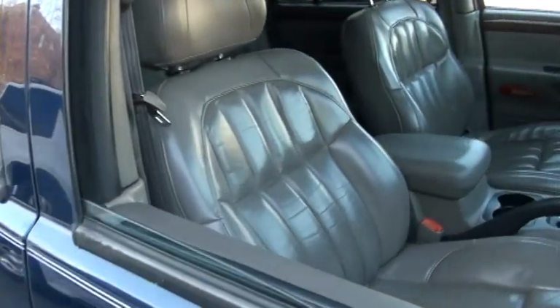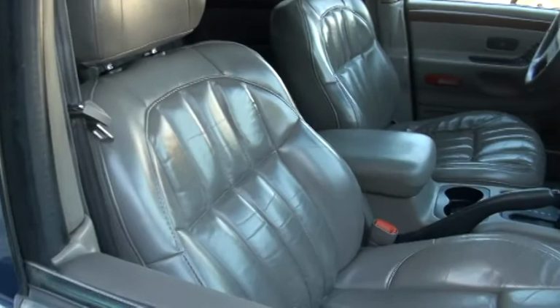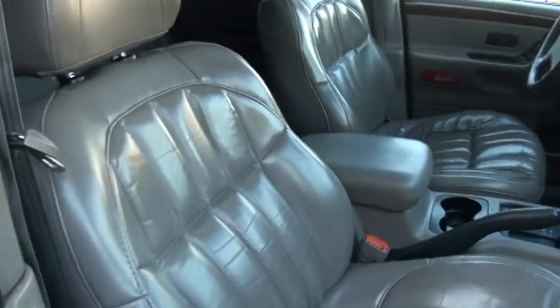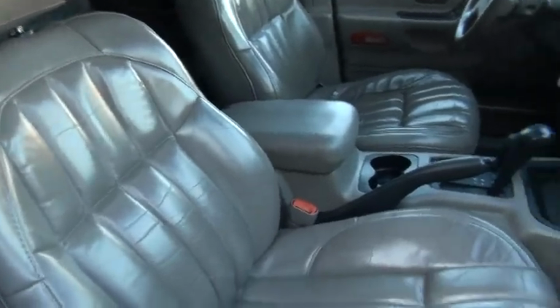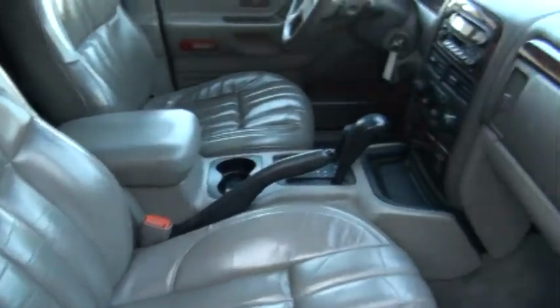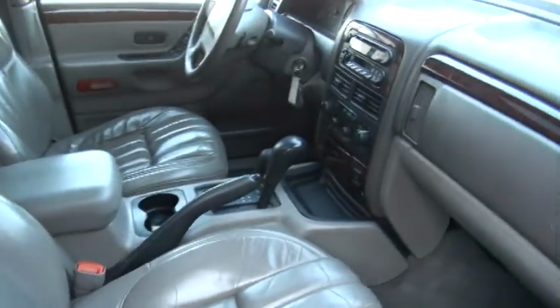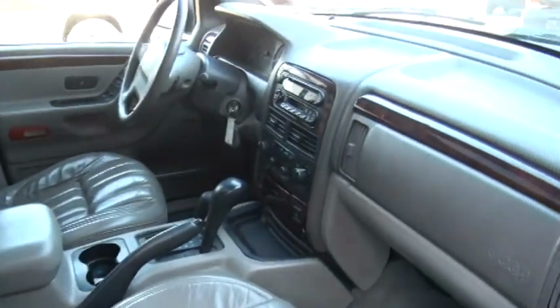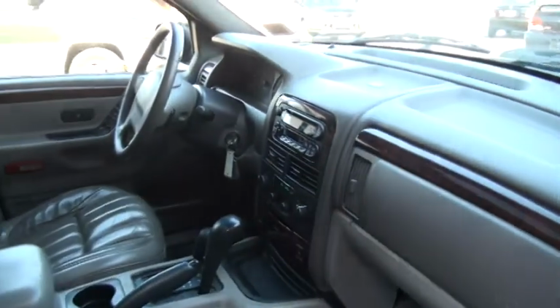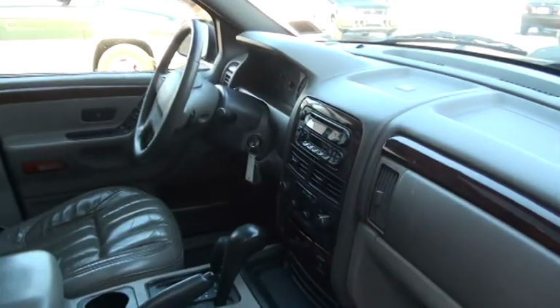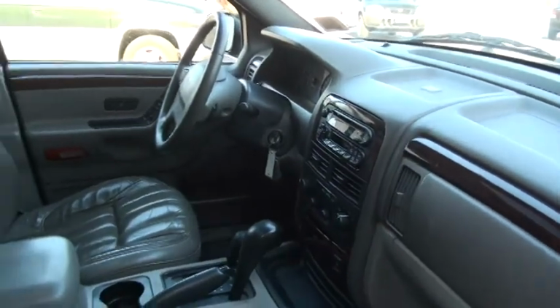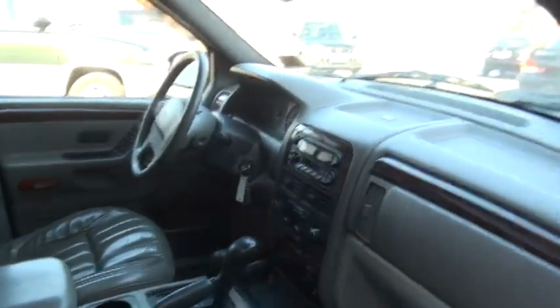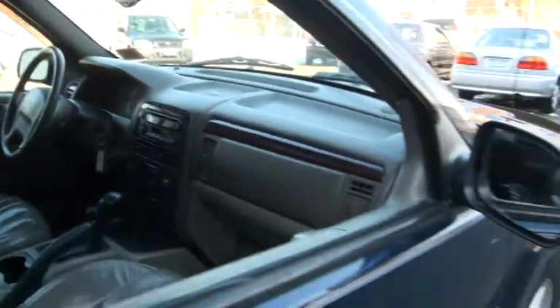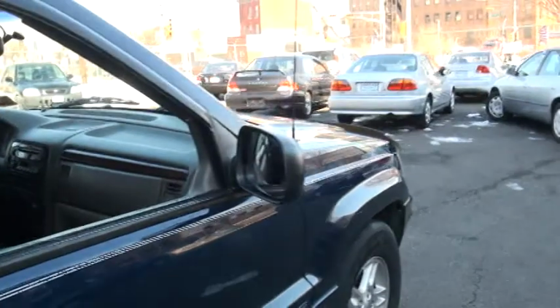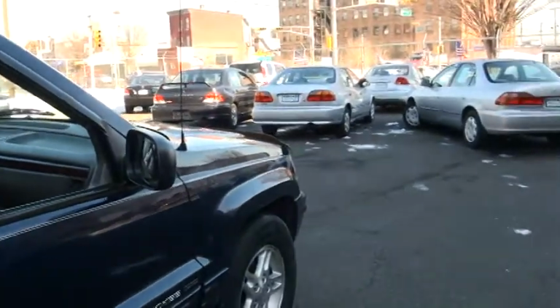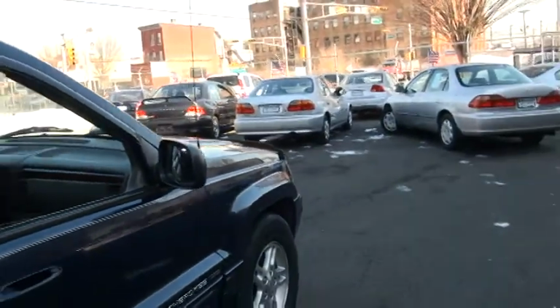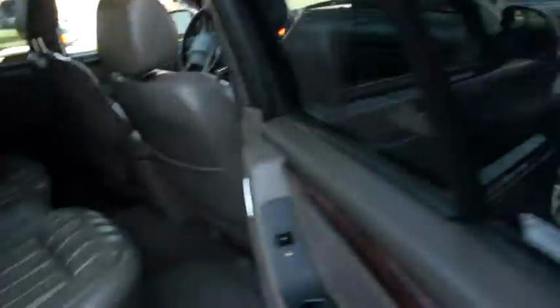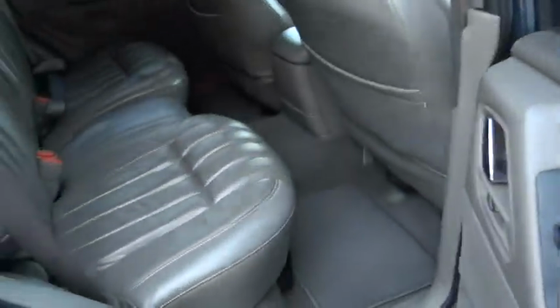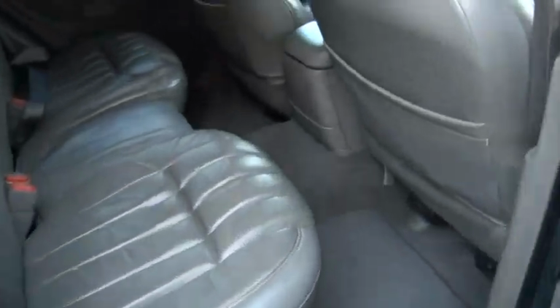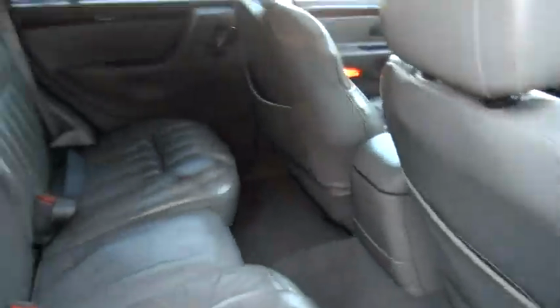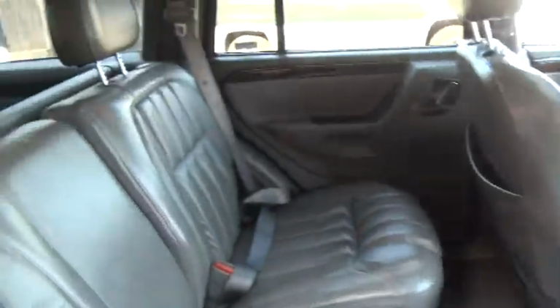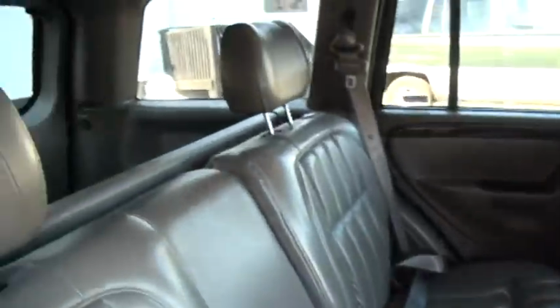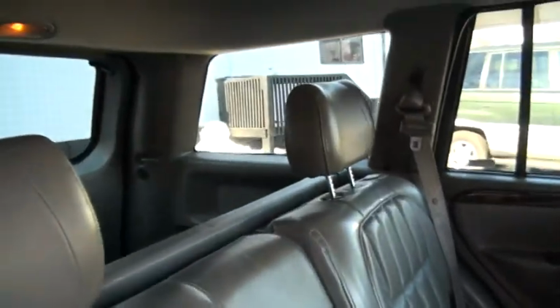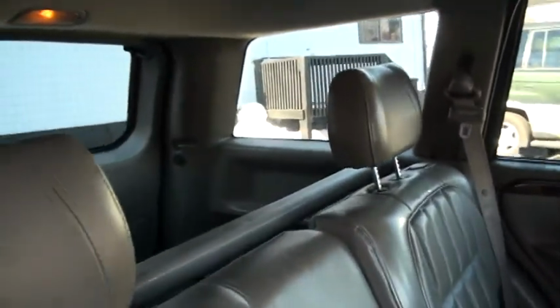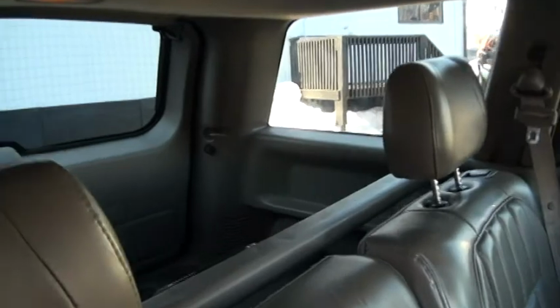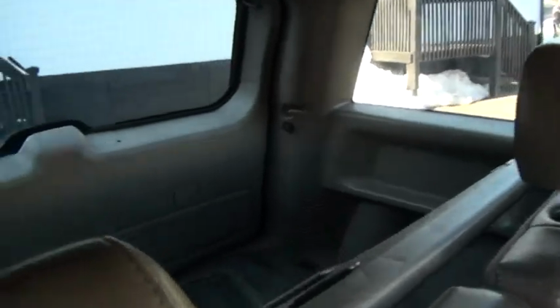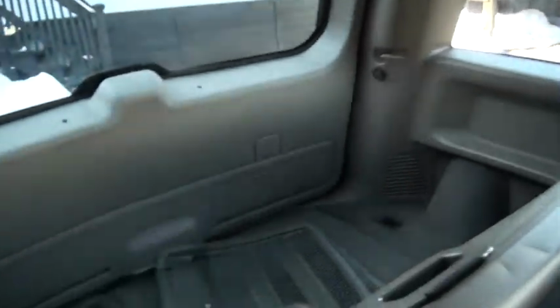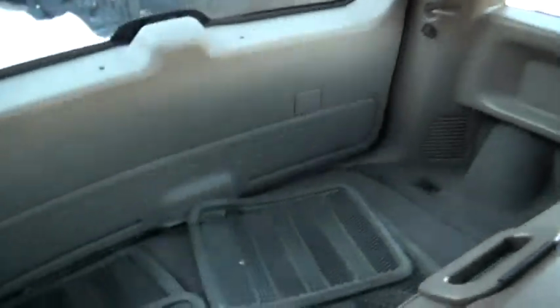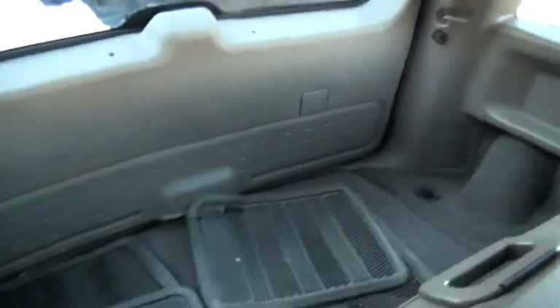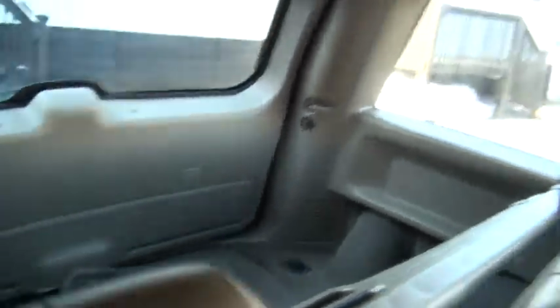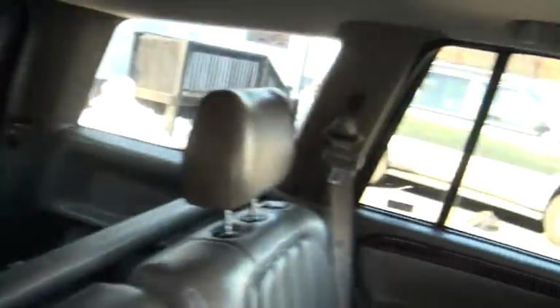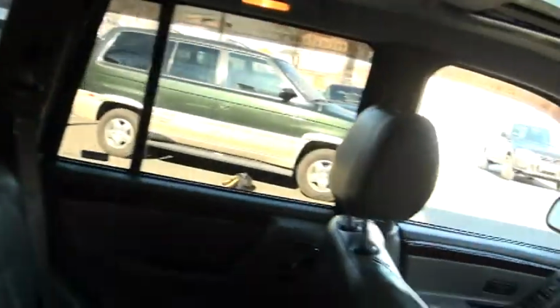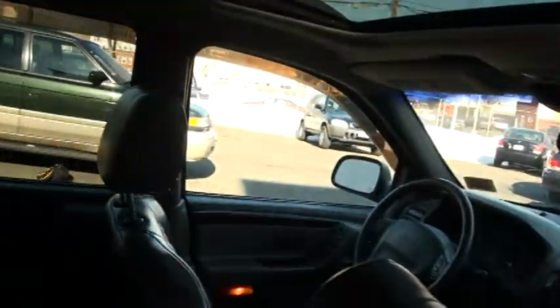Really nice leather interior. Heated seats, too. Dual climate control, which is digital. Tinted security glass in the rear, and also has the rear shade. Look at that, even rubber mats — very nice touch.